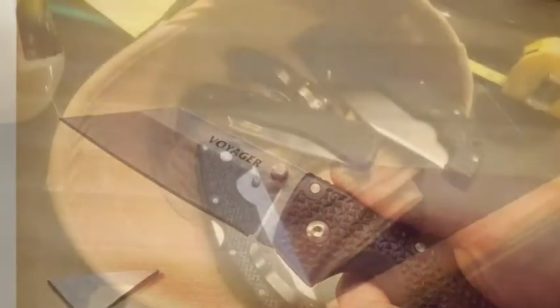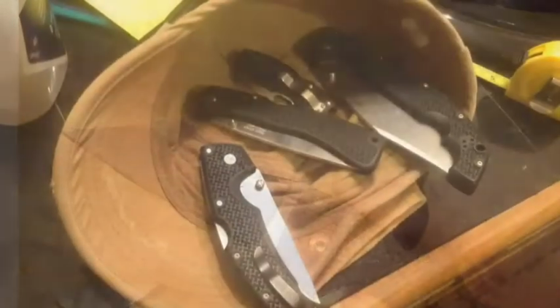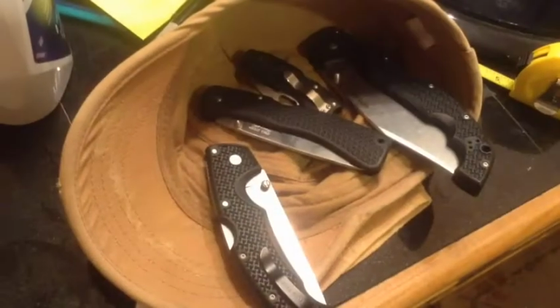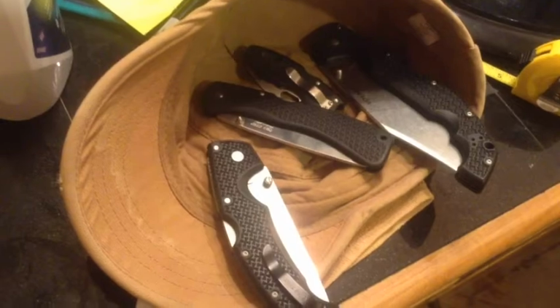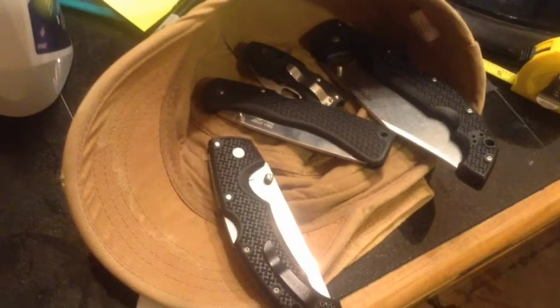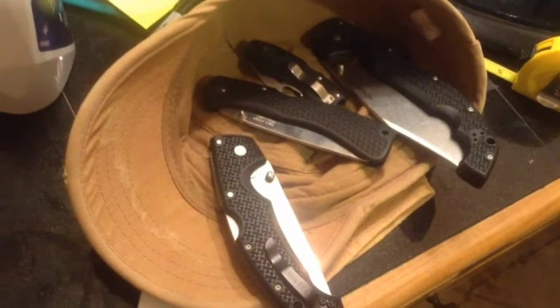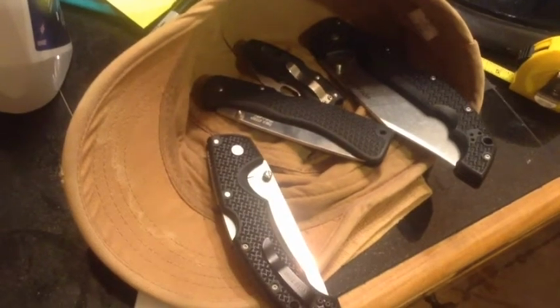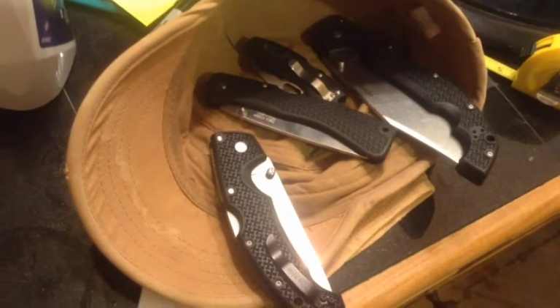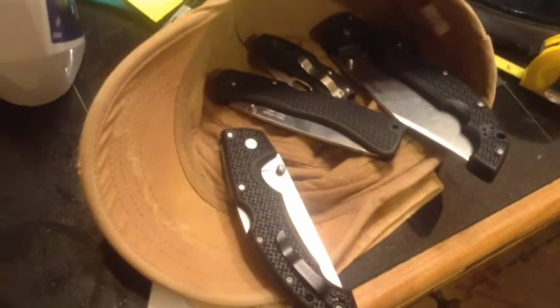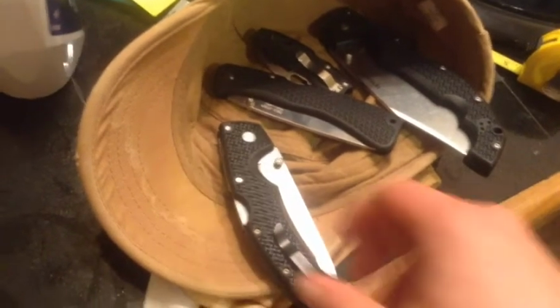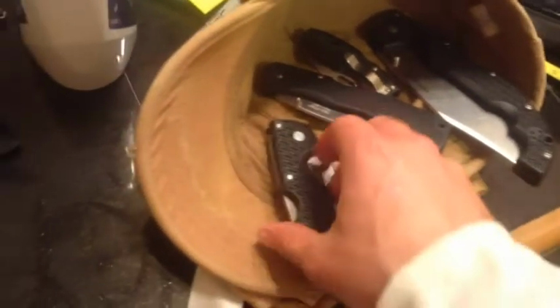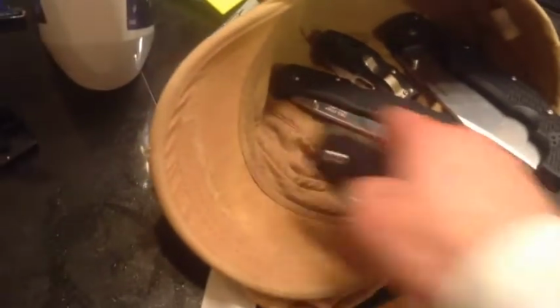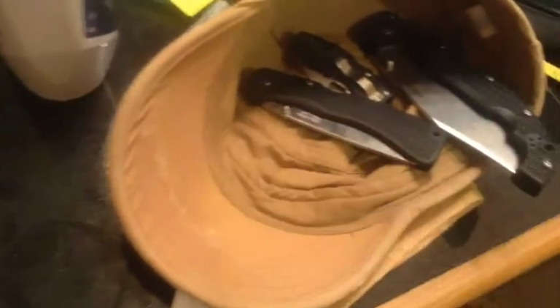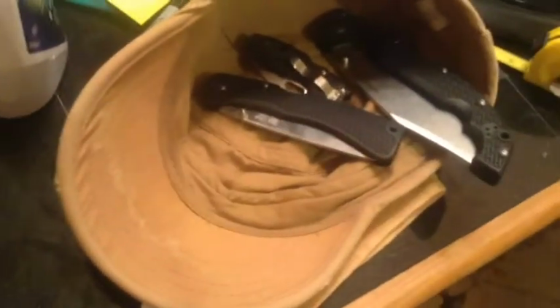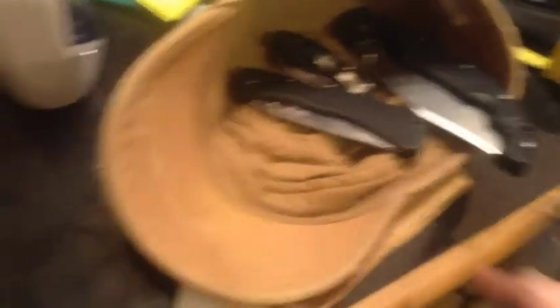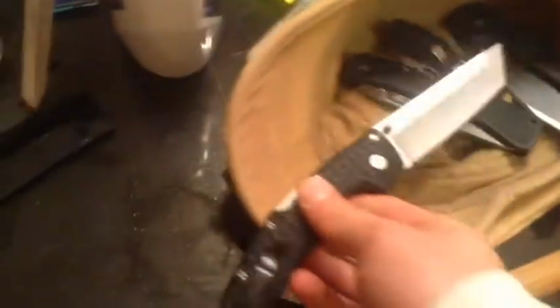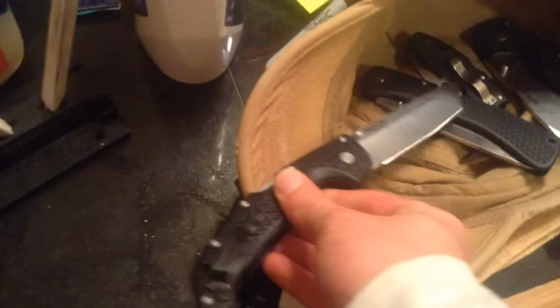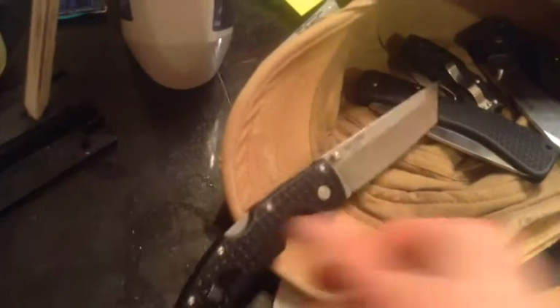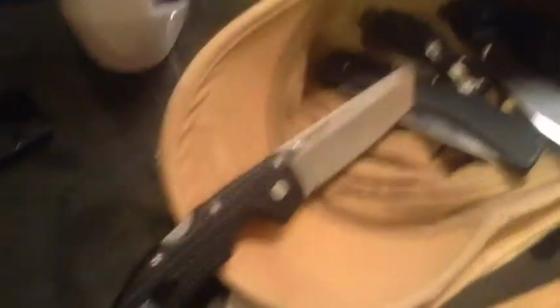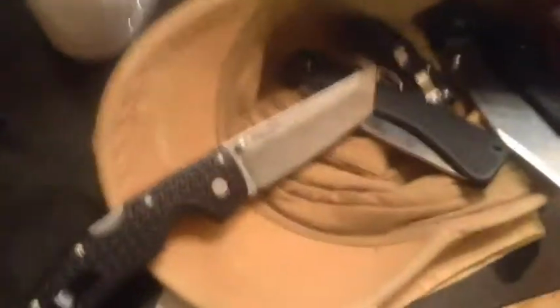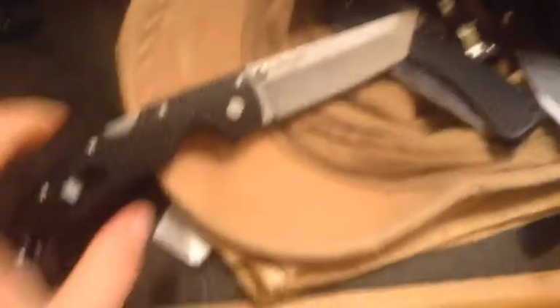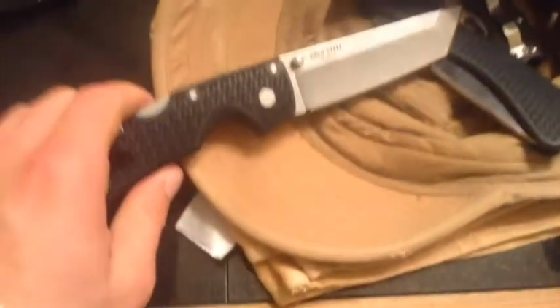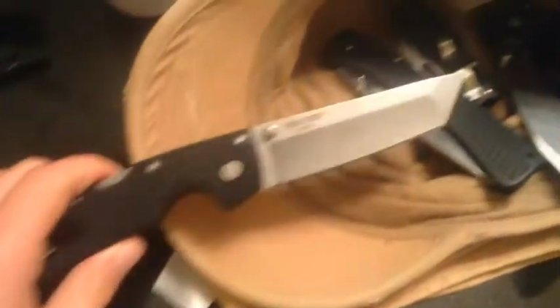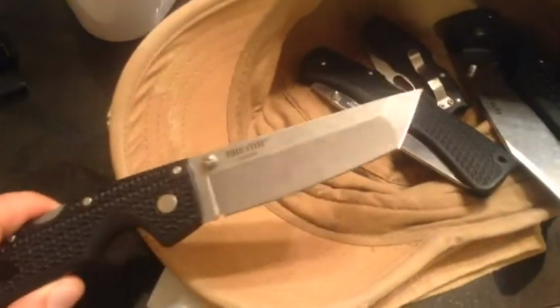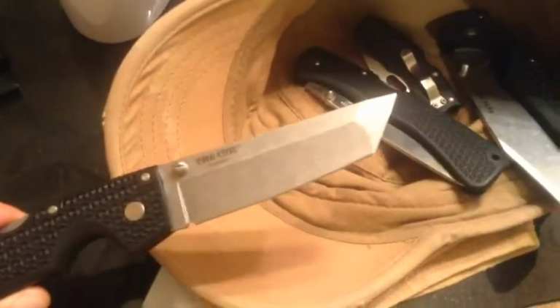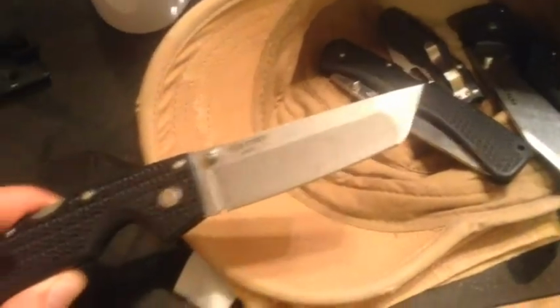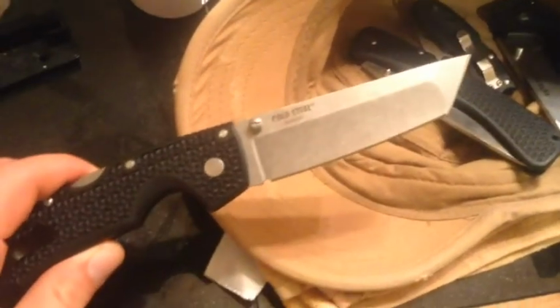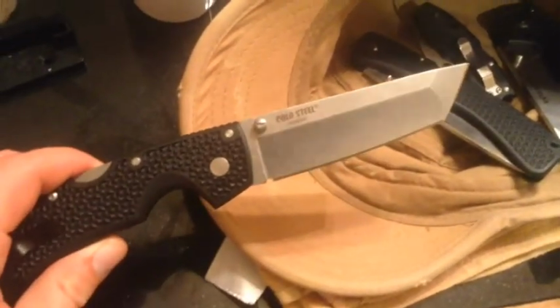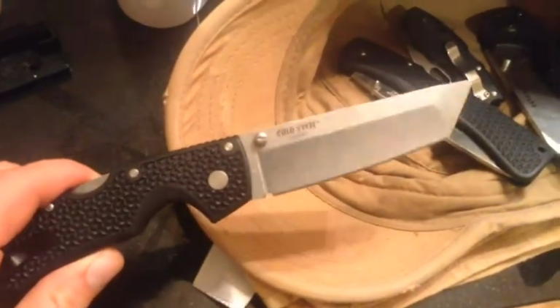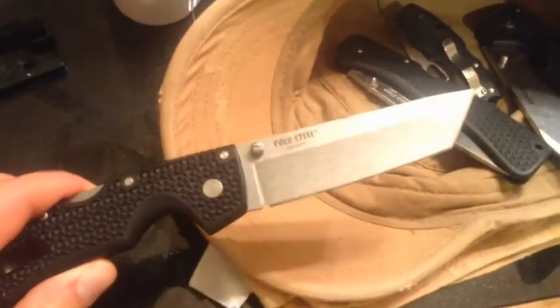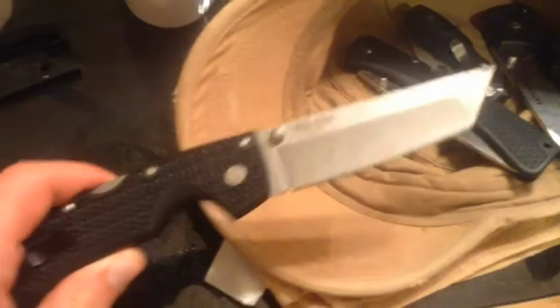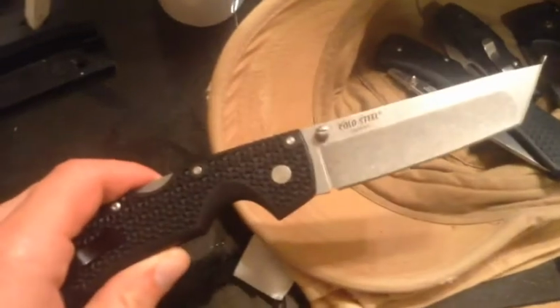Hey guys, it's Matt here and I just got my Cold Steel Large Tanto Voyager in. Here it is — really smooth action, extremely sharp, beautiful stonewashed finish.